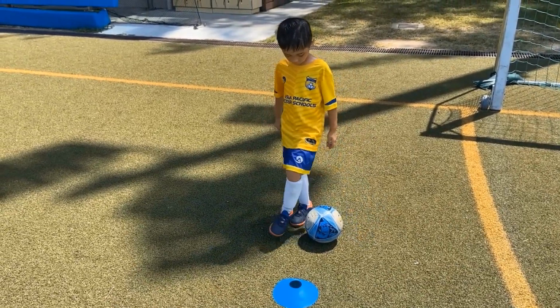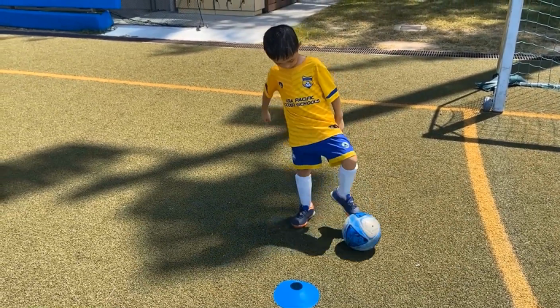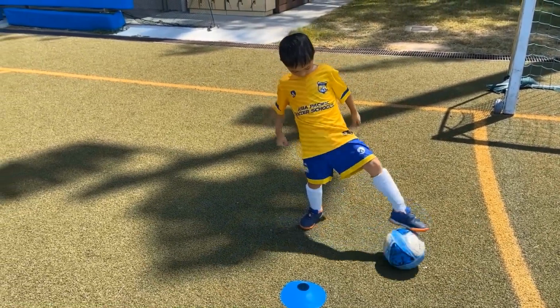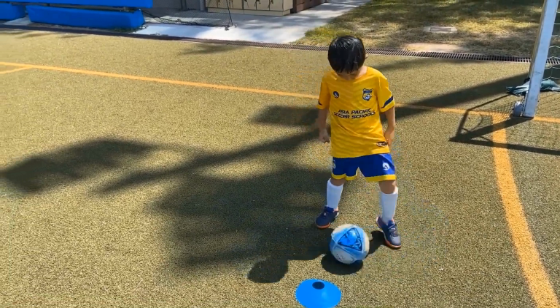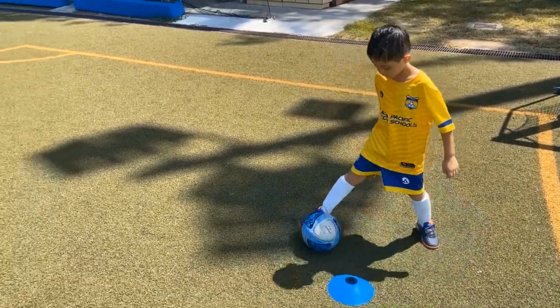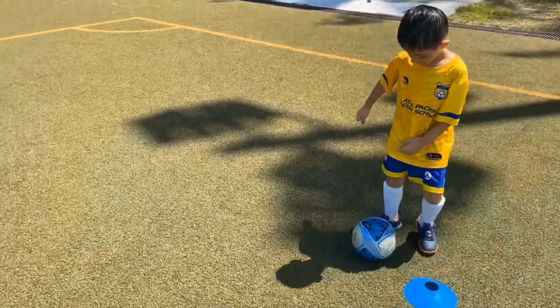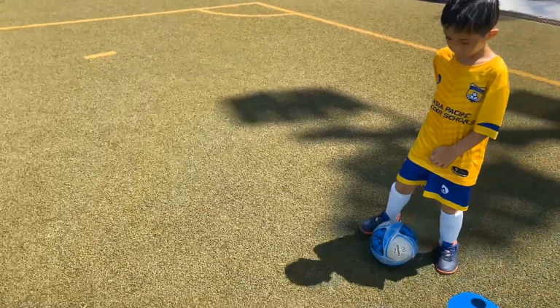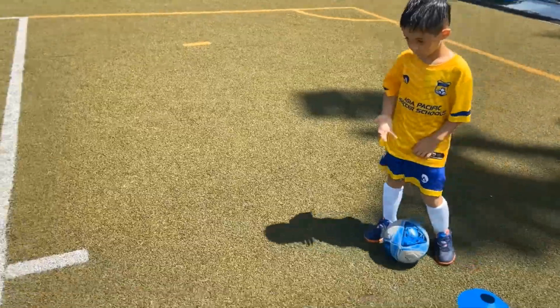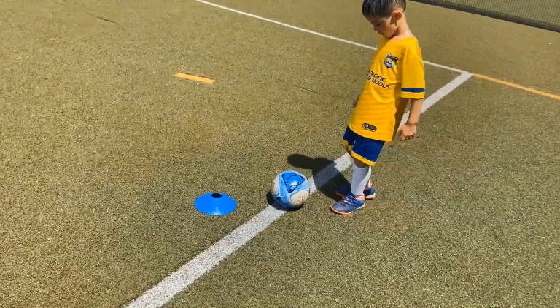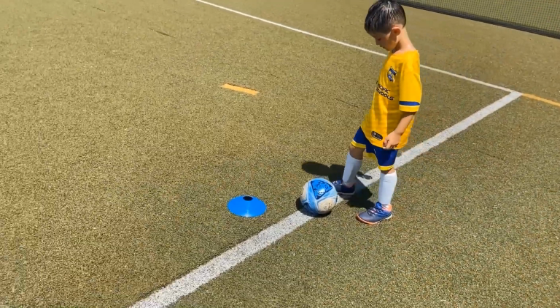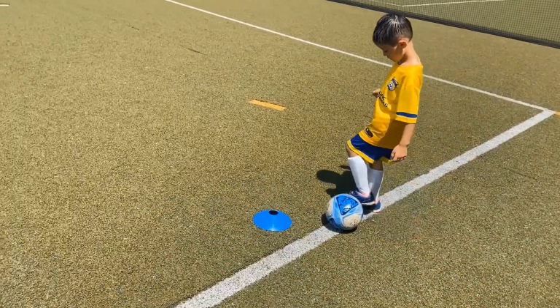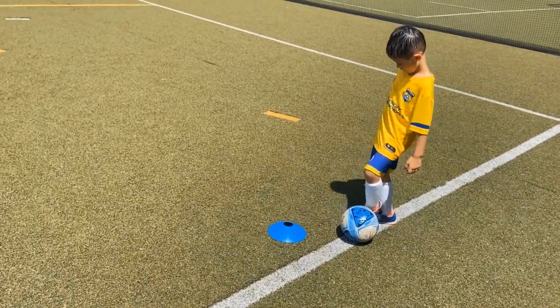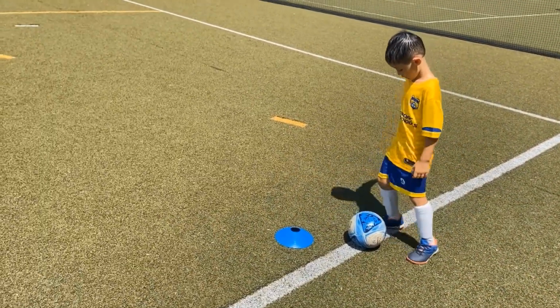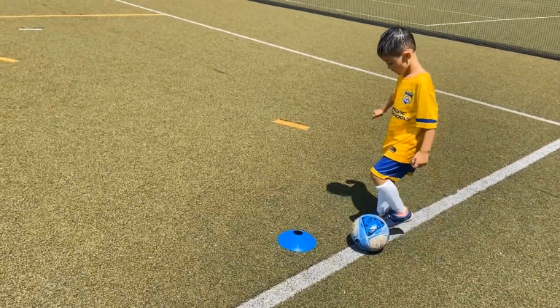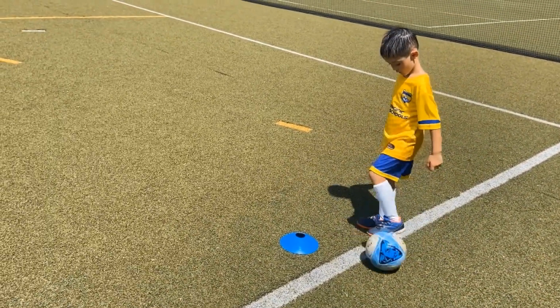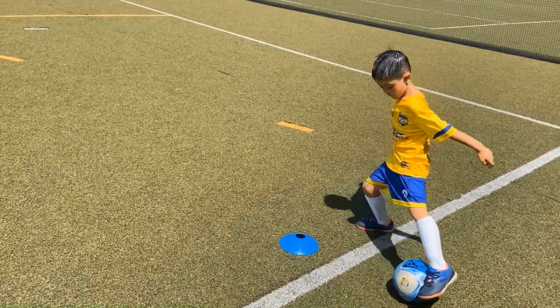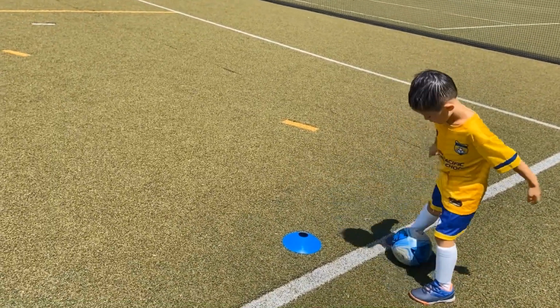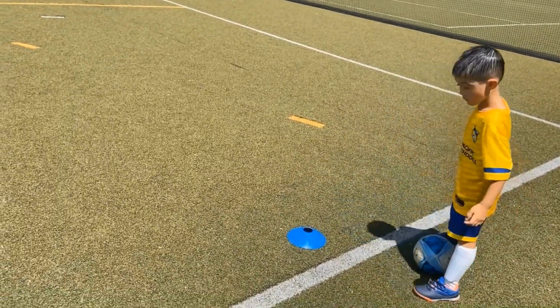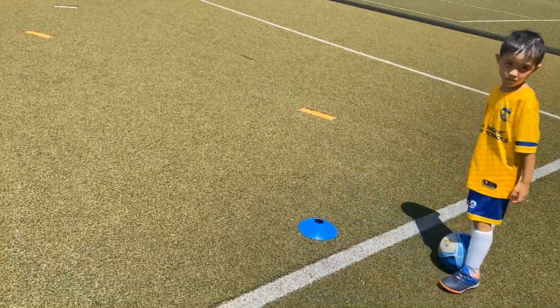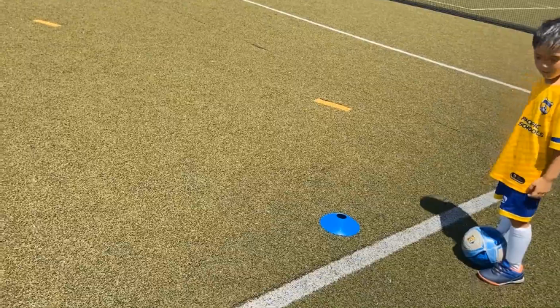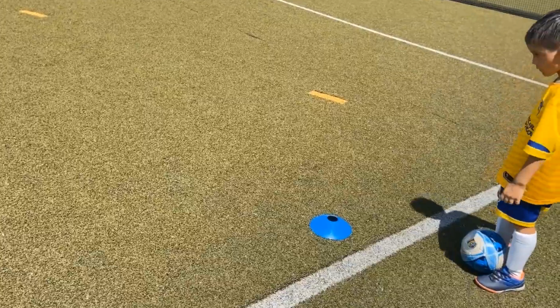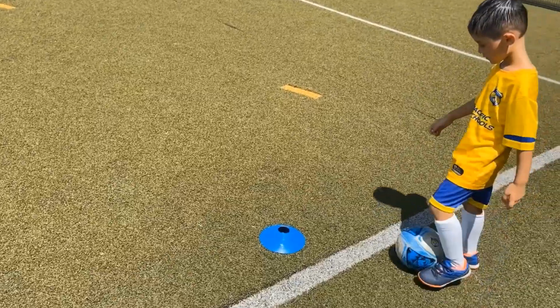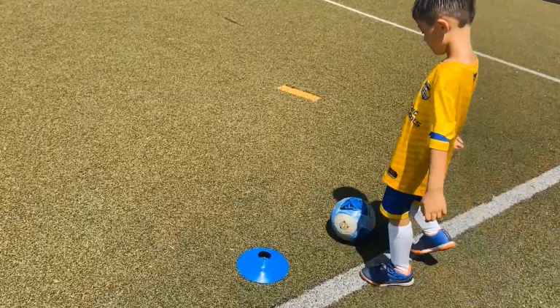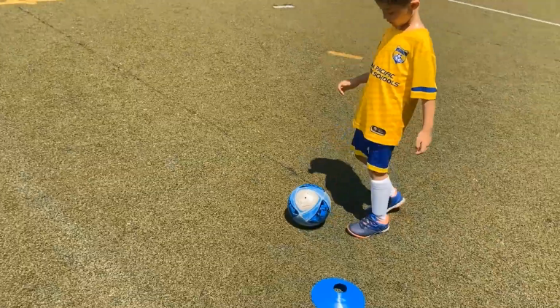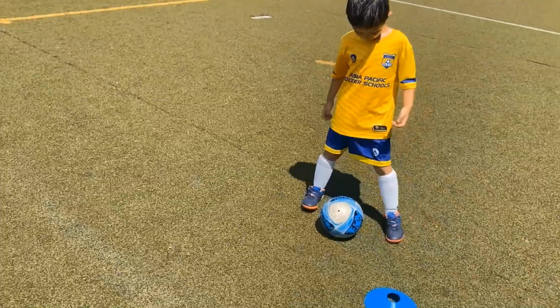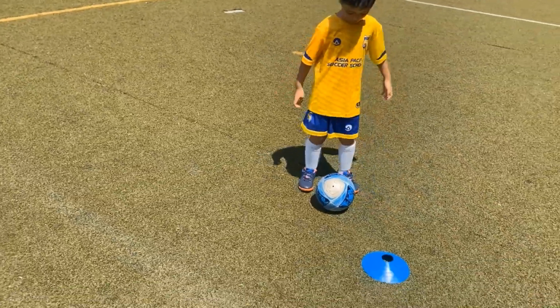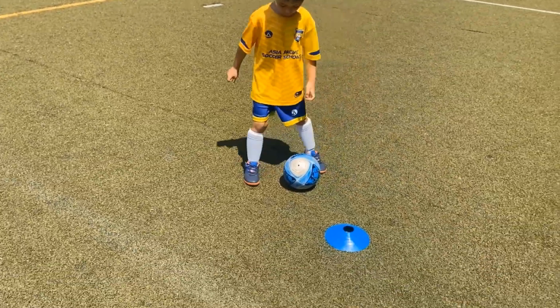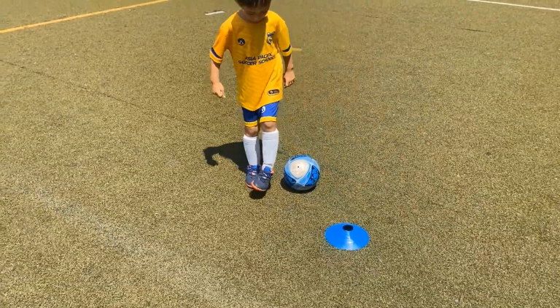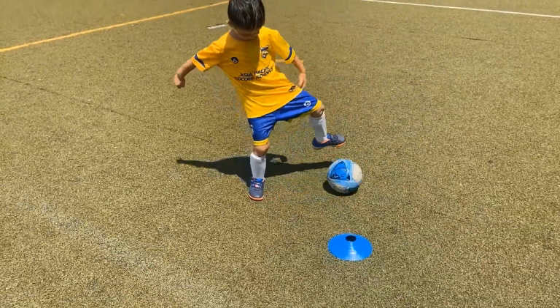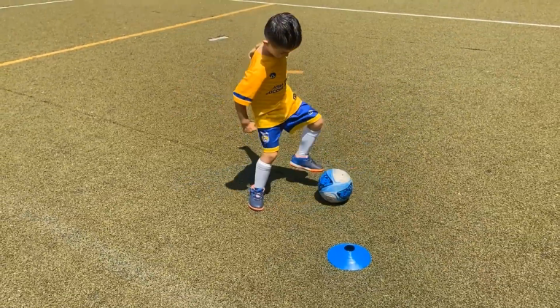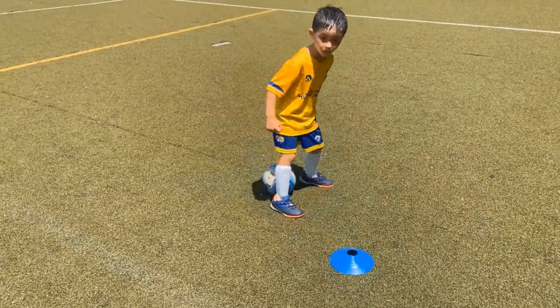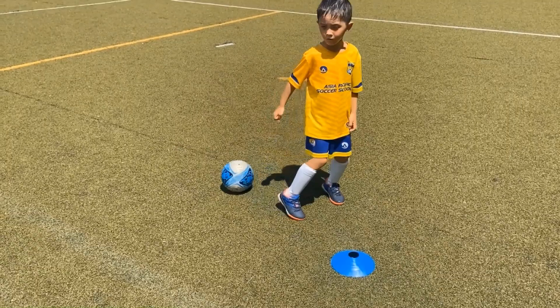Now this is interesting — here that's outside, and then a little sole drag, so there's variations again. But like inside outside, it's good ball manipulation. You're working on weight of touch, and it's one for the future.